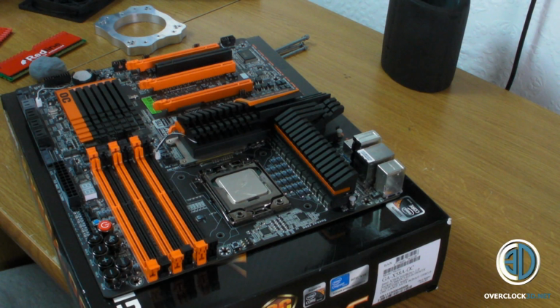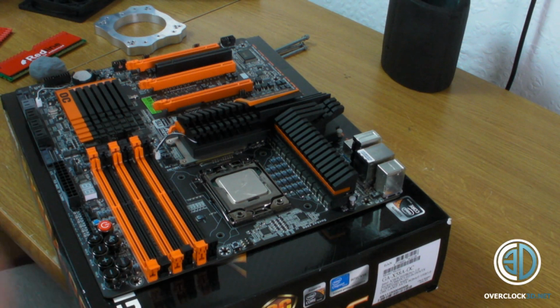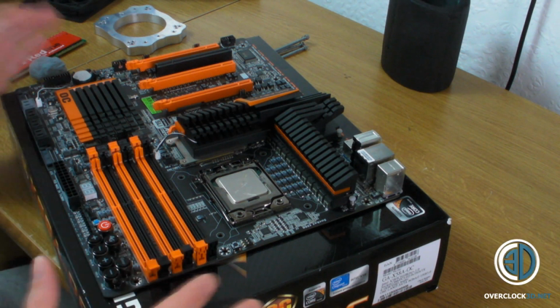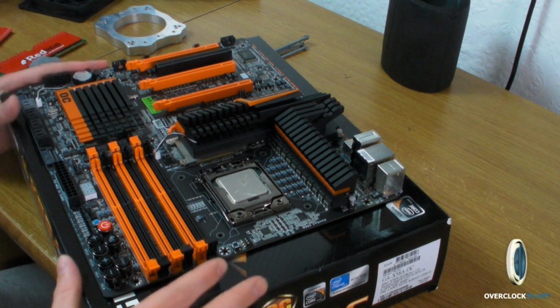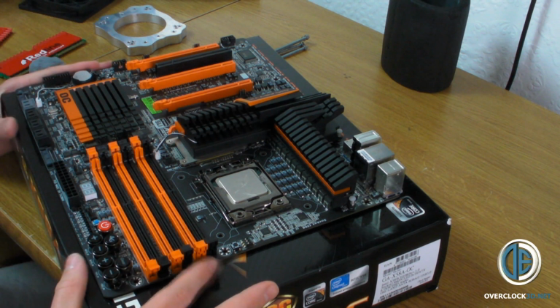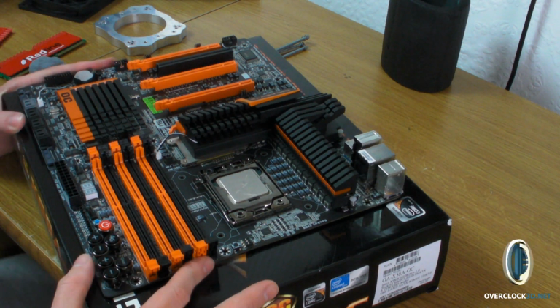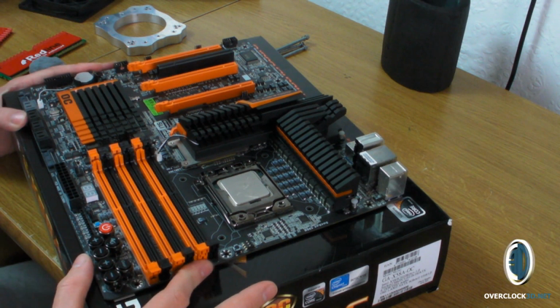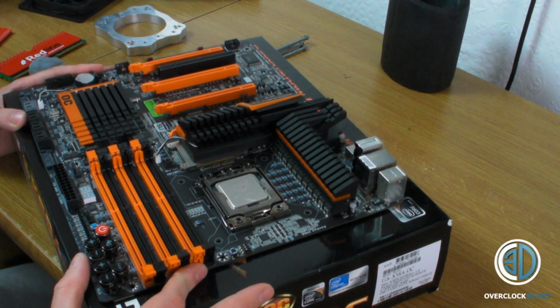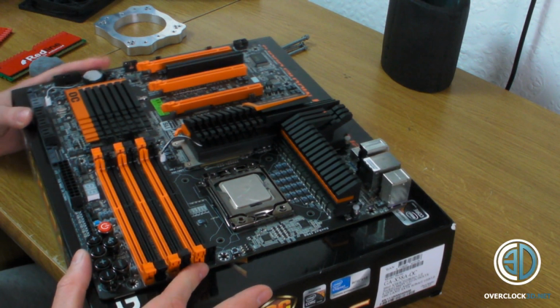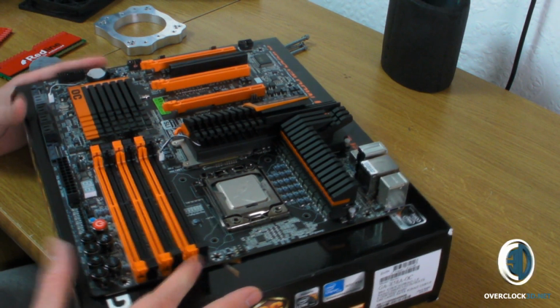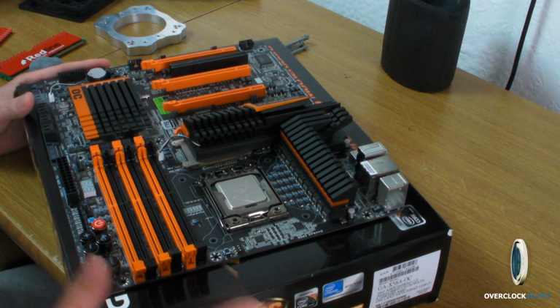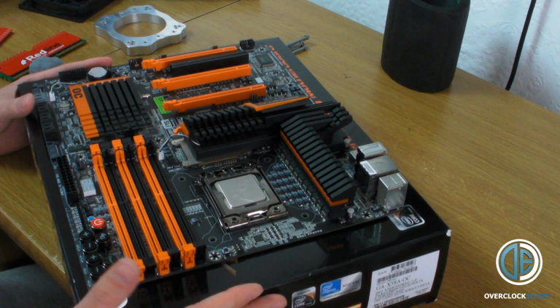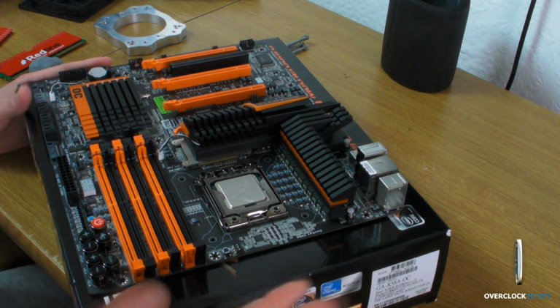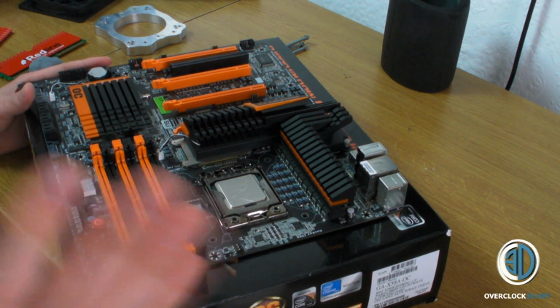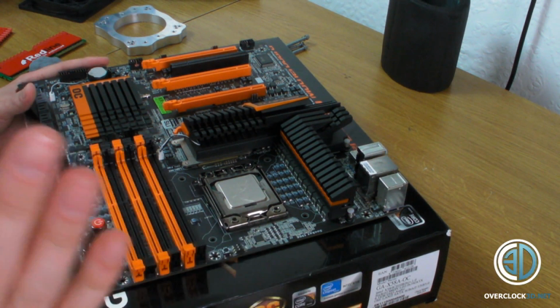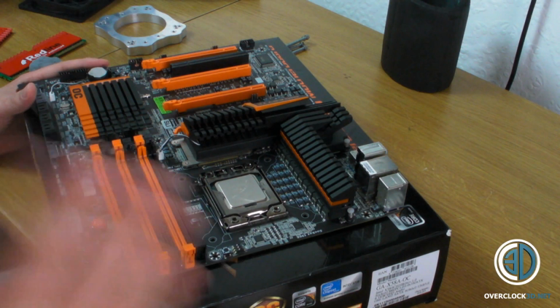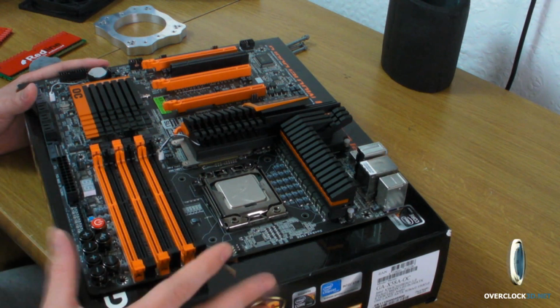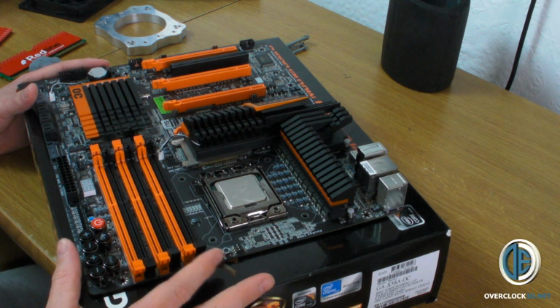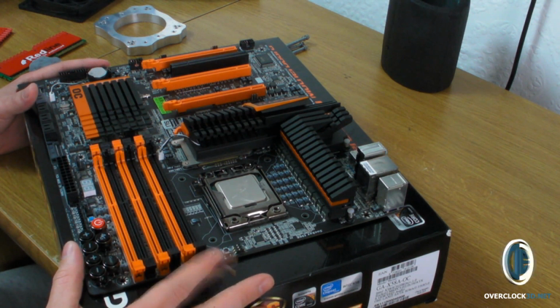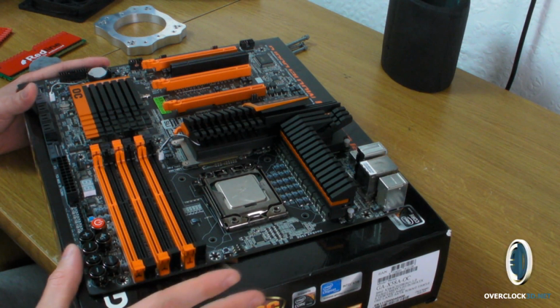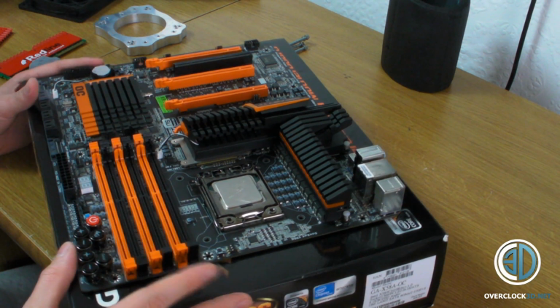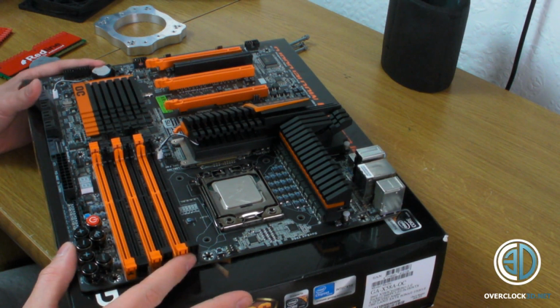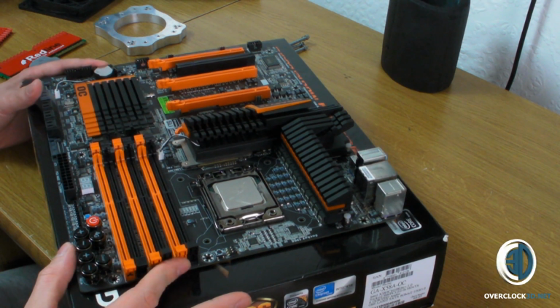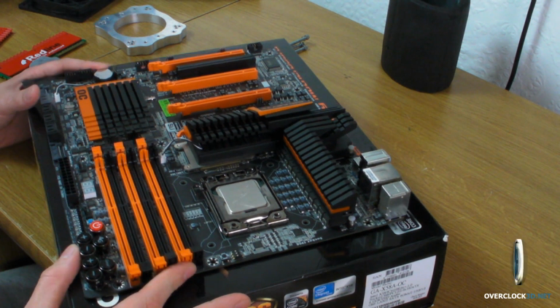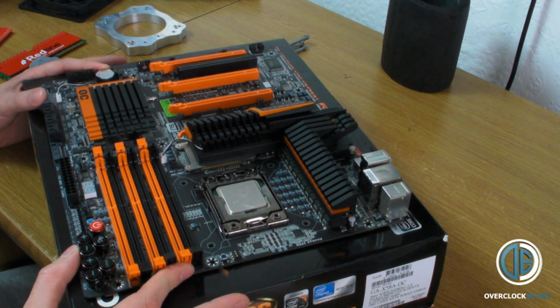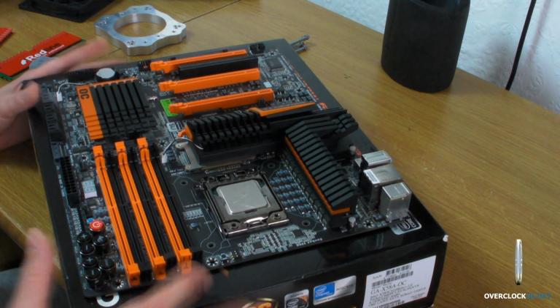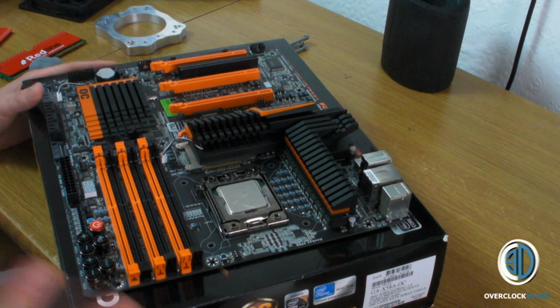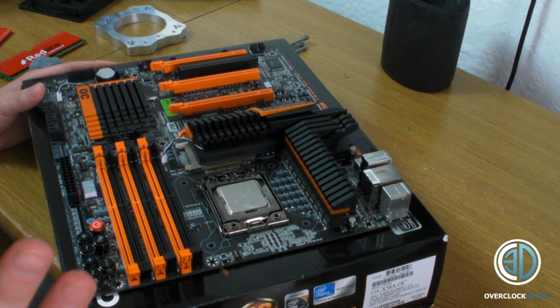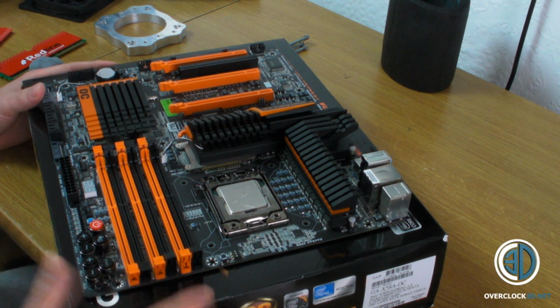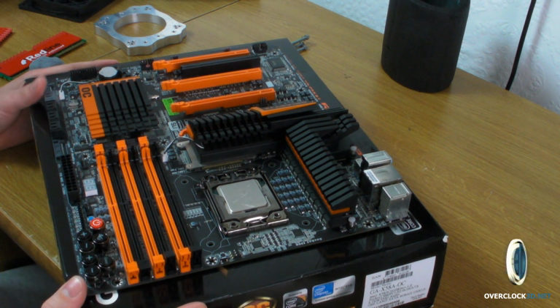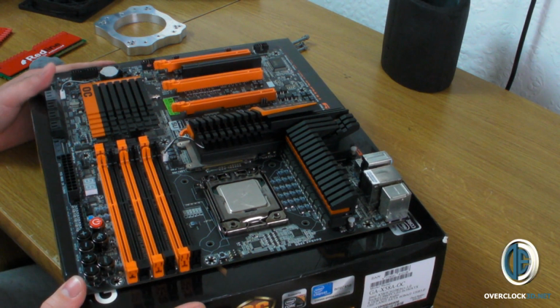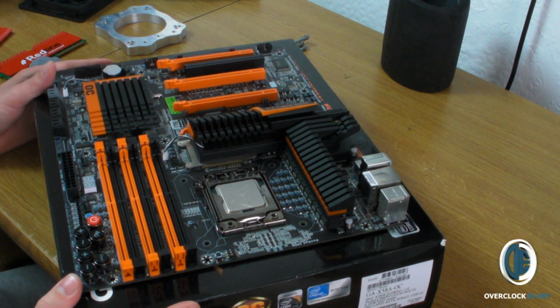Right then guys, X-58 overclock. The next stage is we need to get prepared for the sub-zero temperatures.